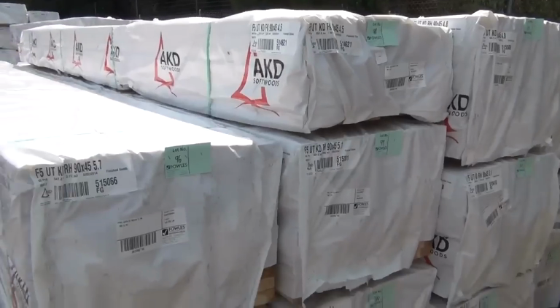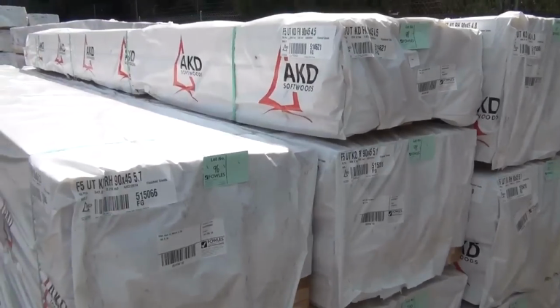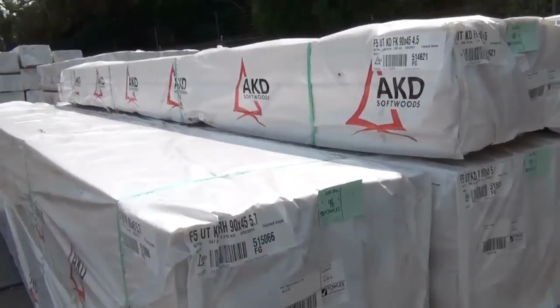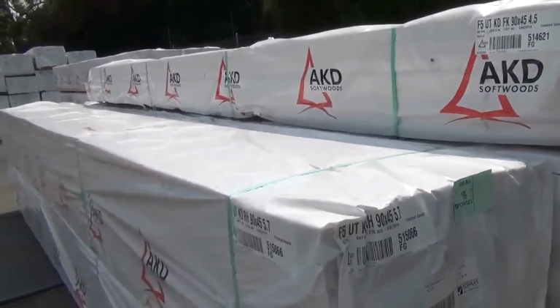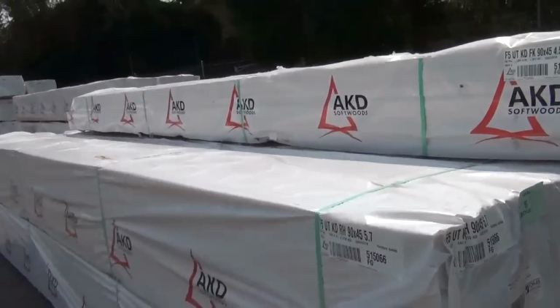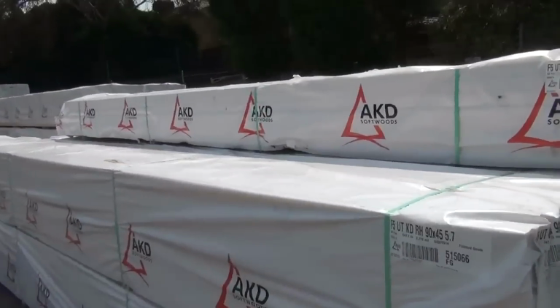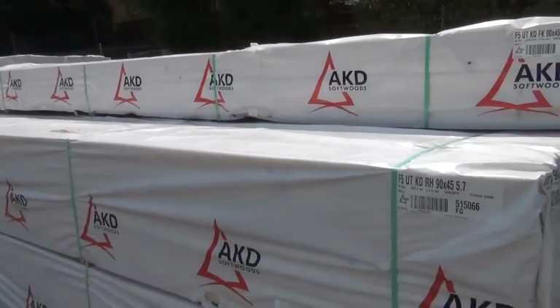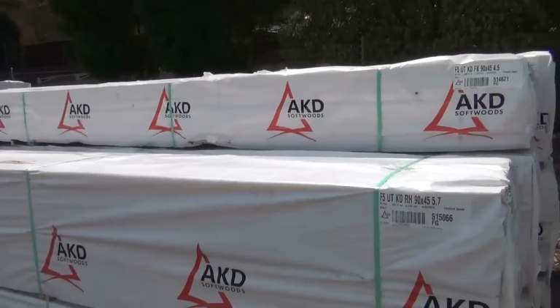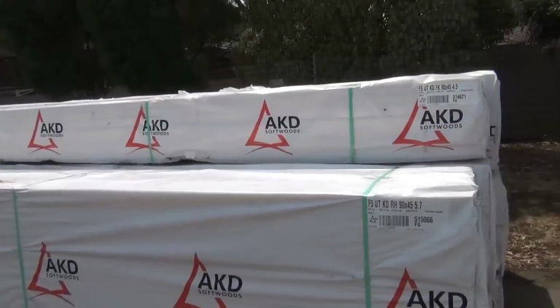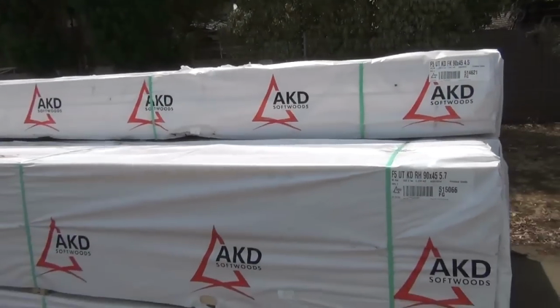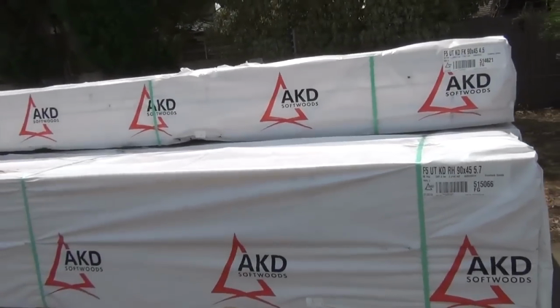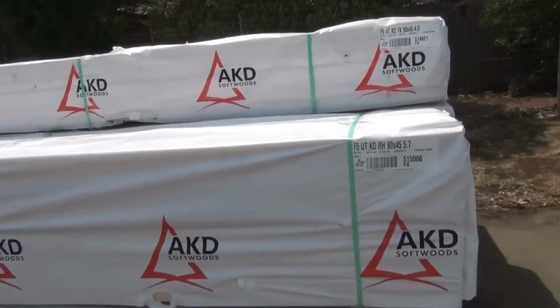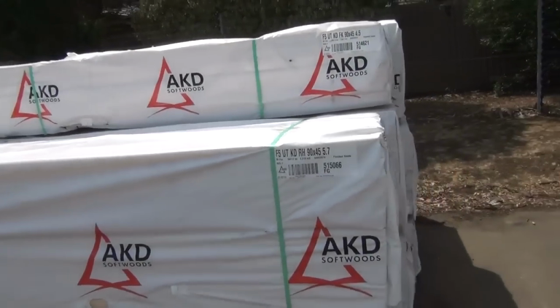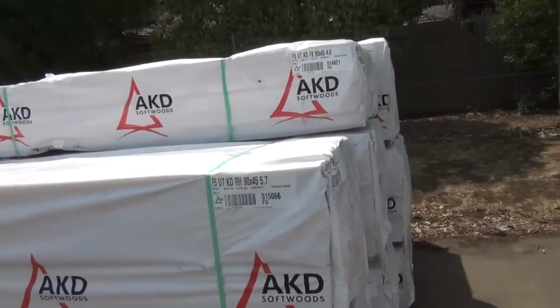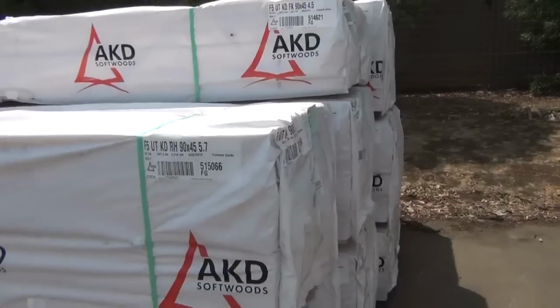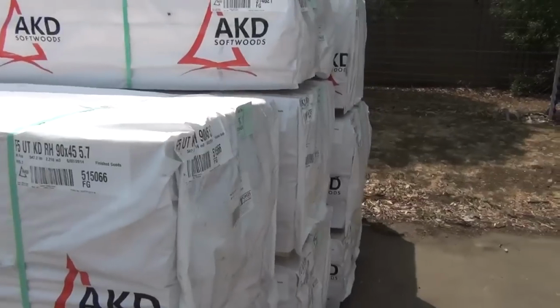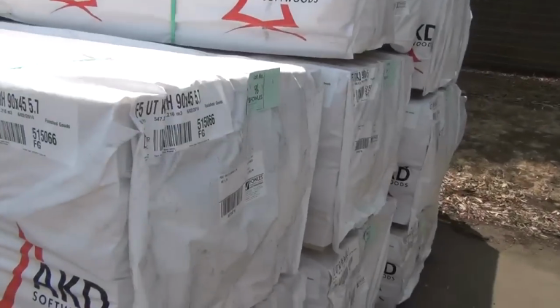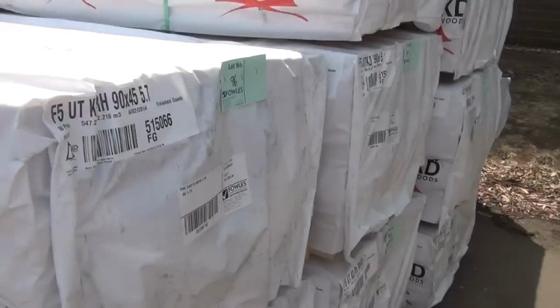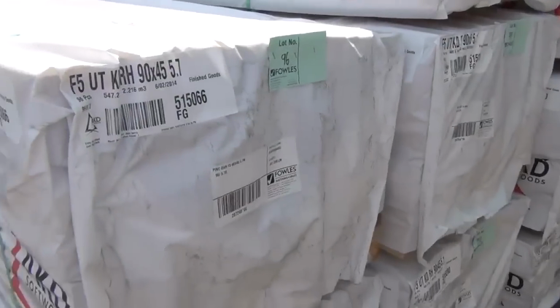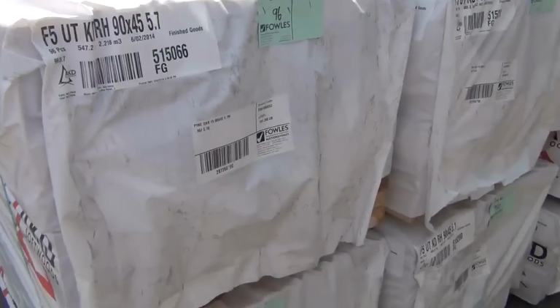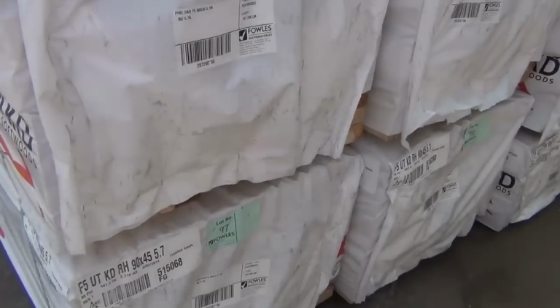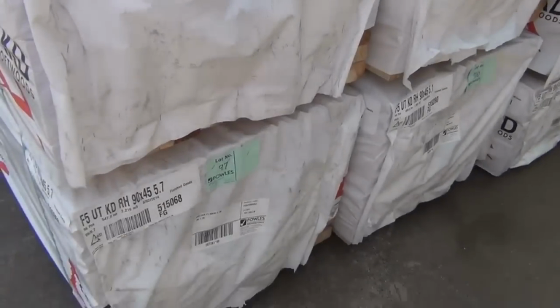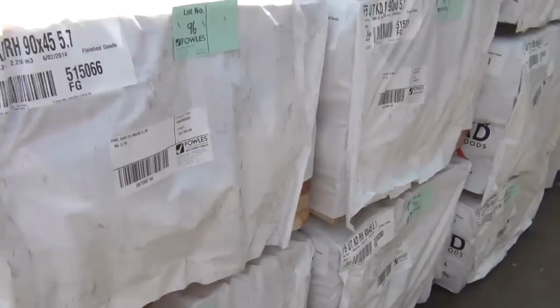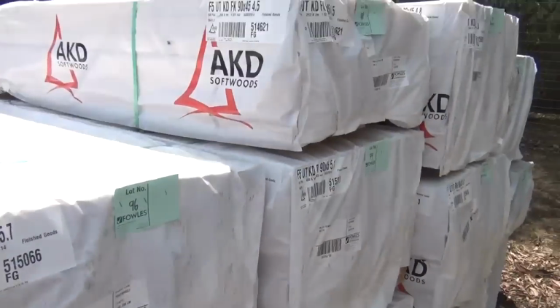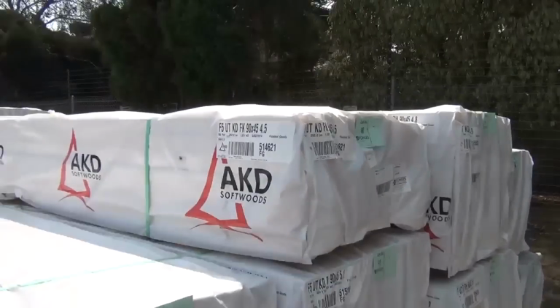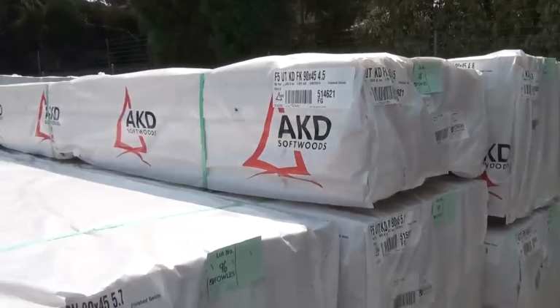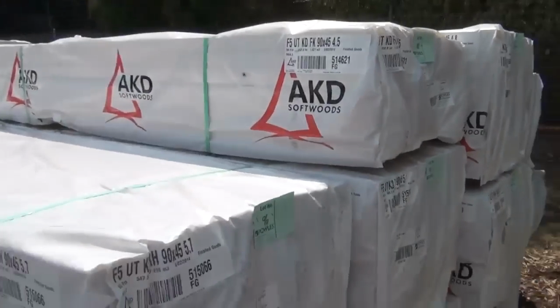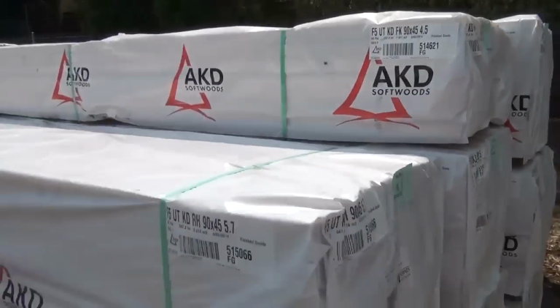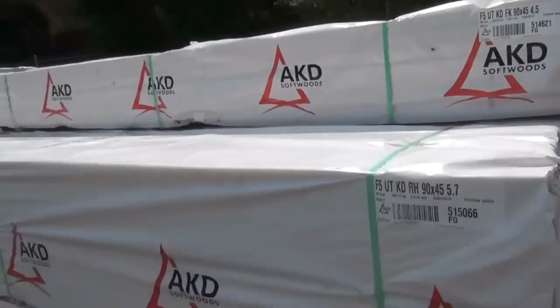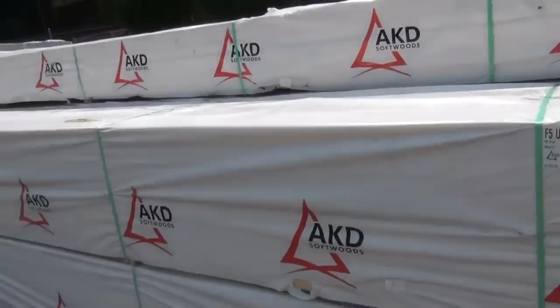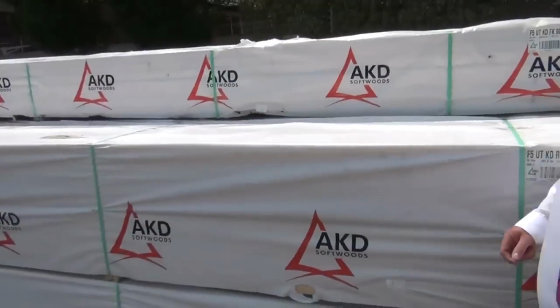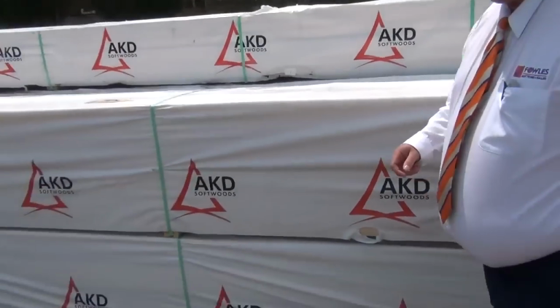Just checking out some of the nice stock that's just arrived — nice heaps of F5, actually, up to six meters long in the 90 by 45. There's a great range of lengths there tomorrow in the 90x45, so if you've been chasing some framing, make sure you're in tomorrow.